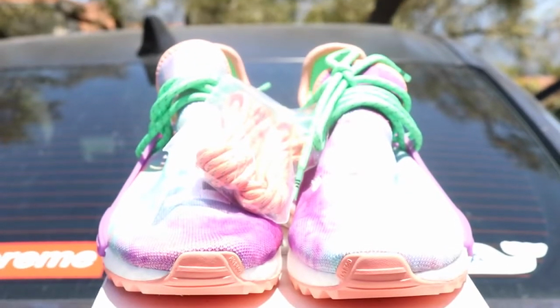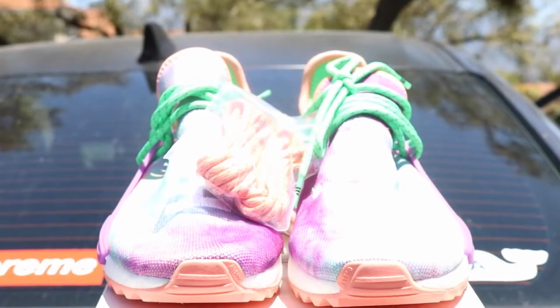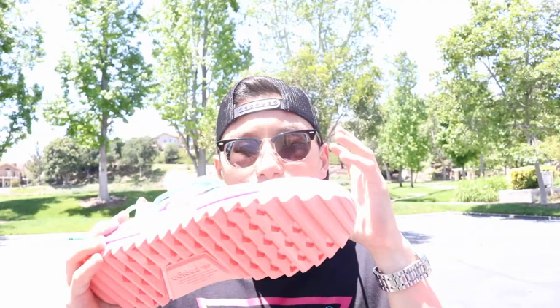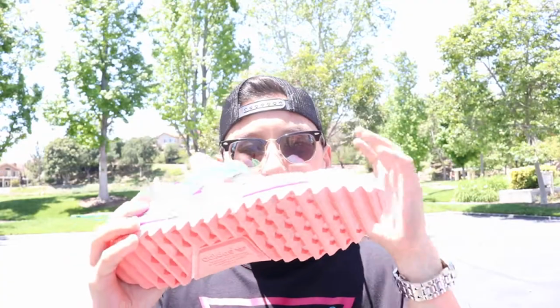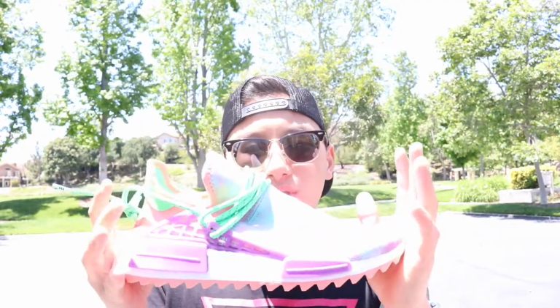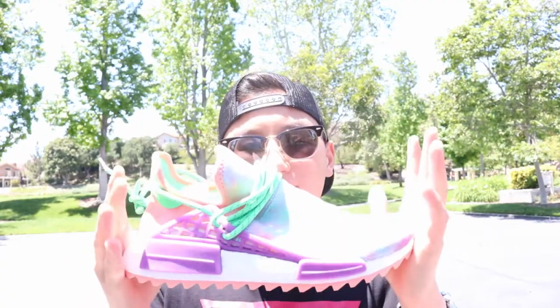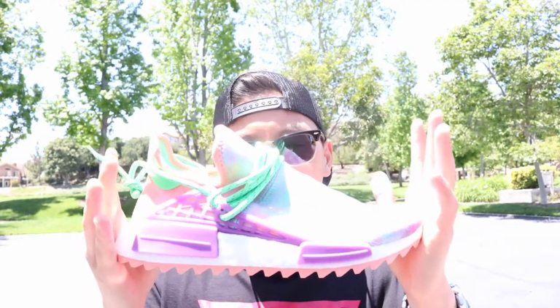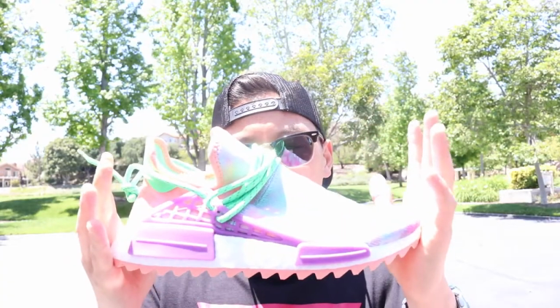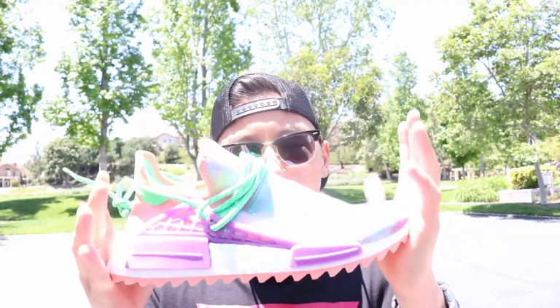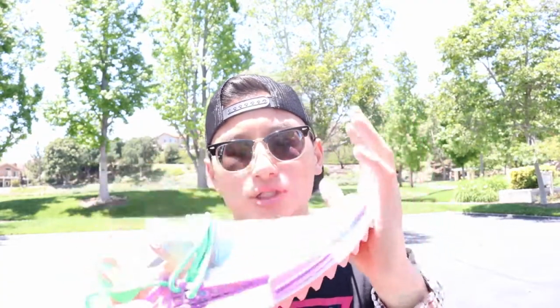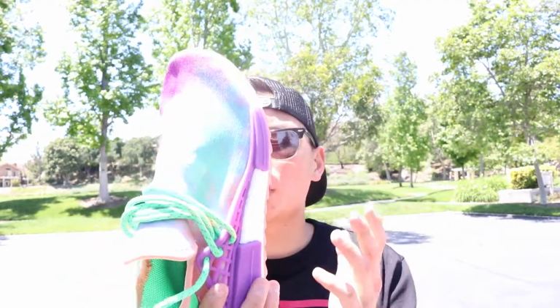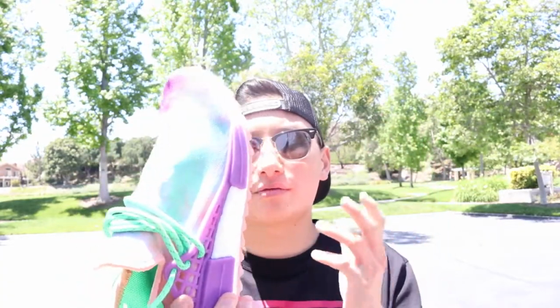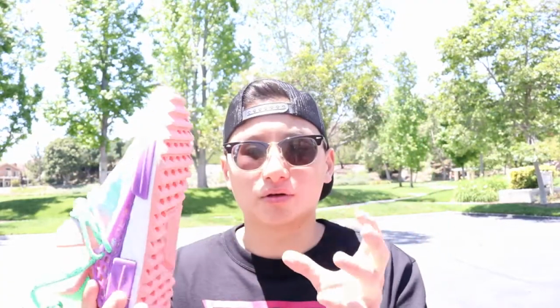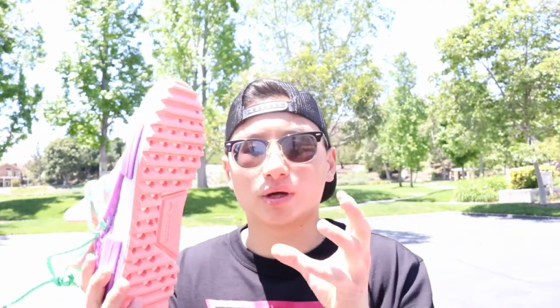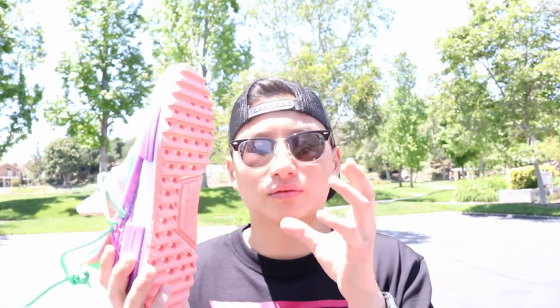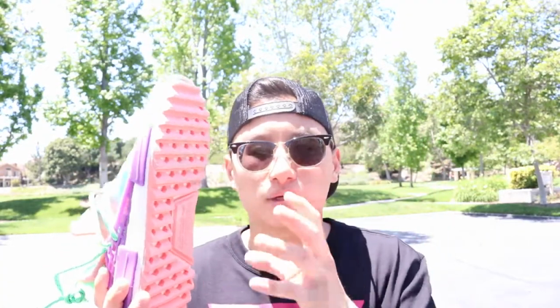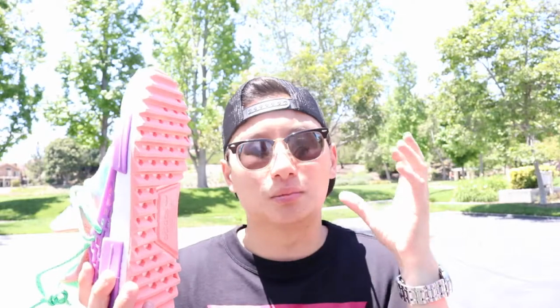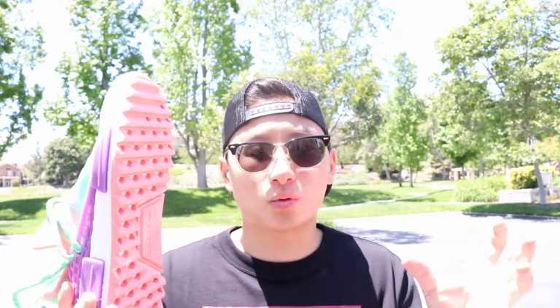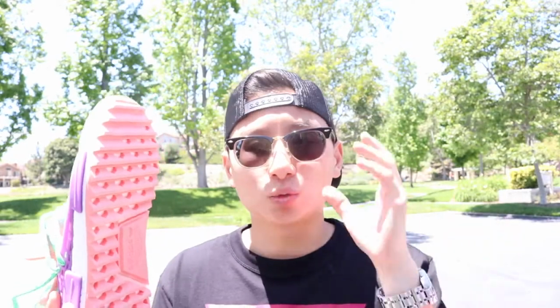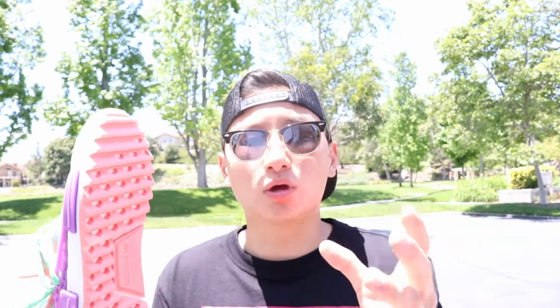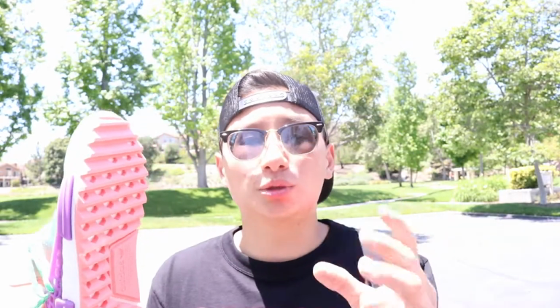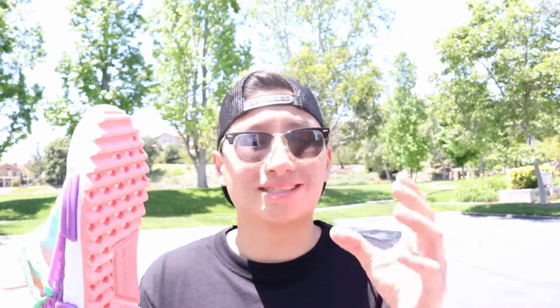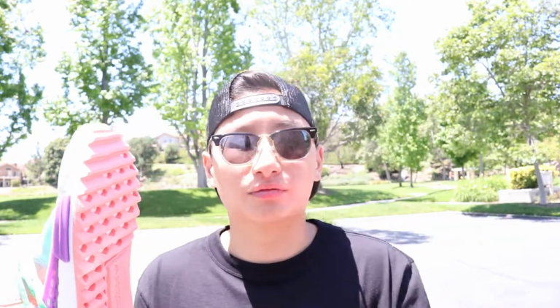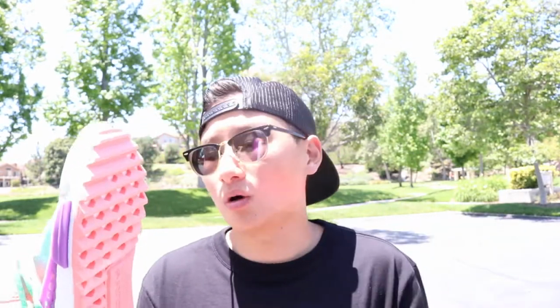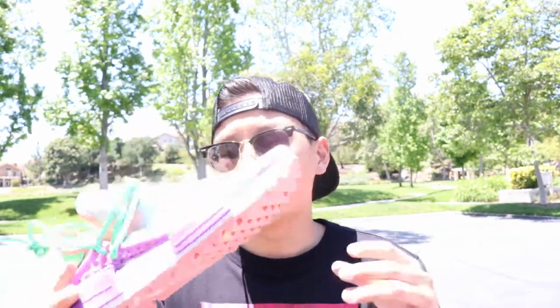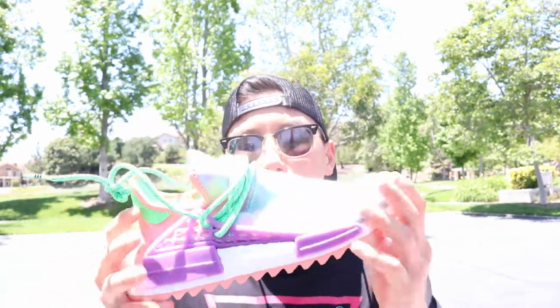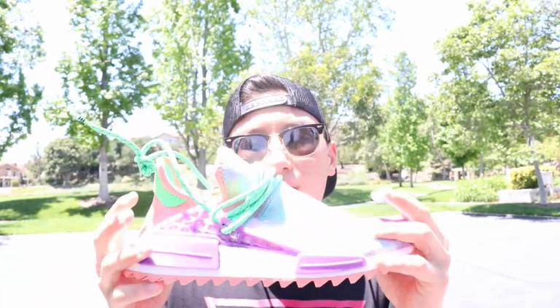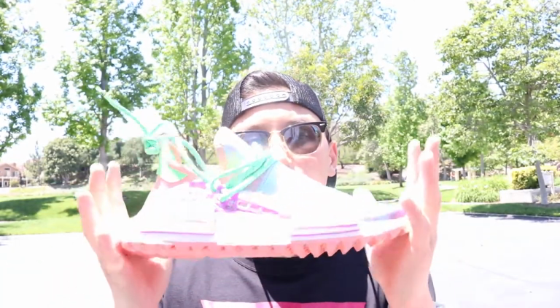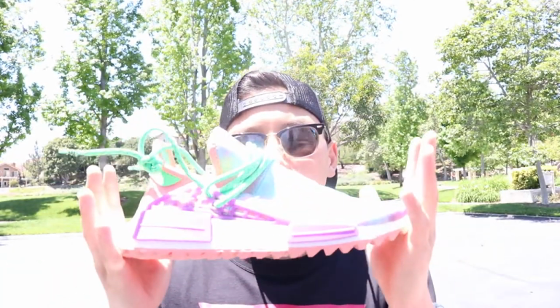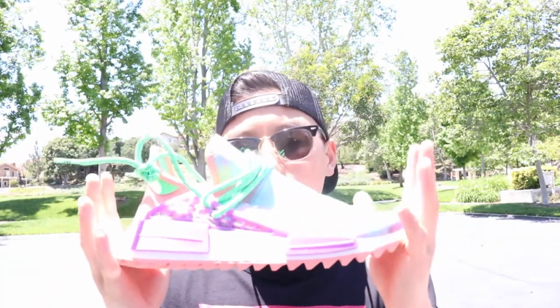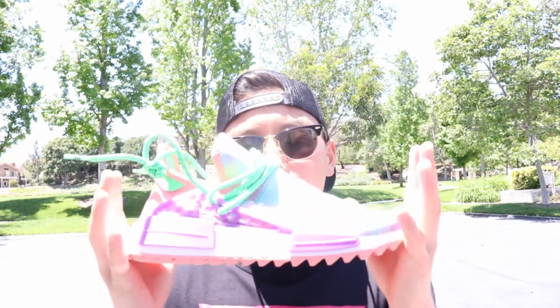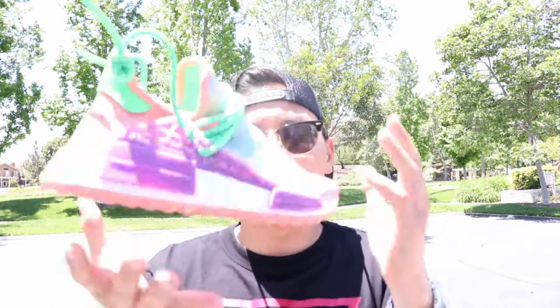Unfortunately I don't really like these colorways too much. This is probably my favorite colorway out of this one and the pink one, which I will also be doing a separate video on, but I just want to give you guys a quick look at these.